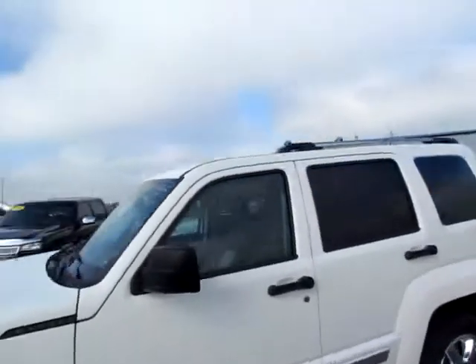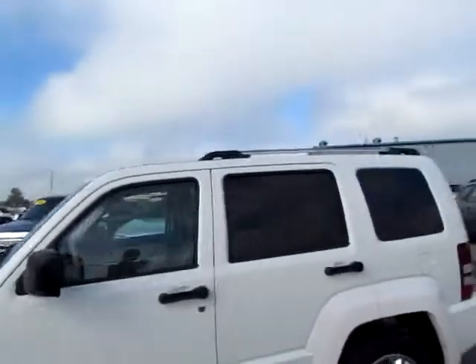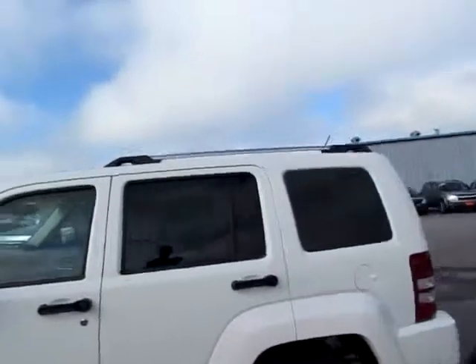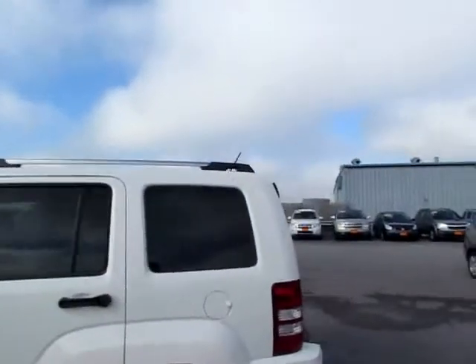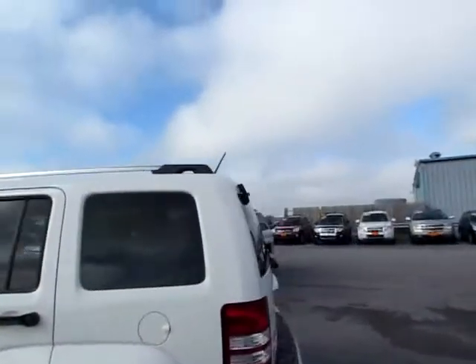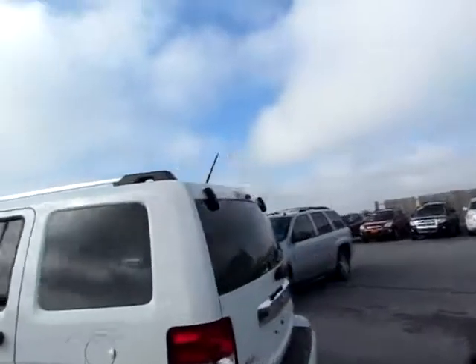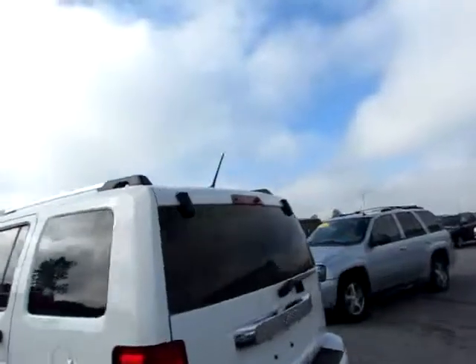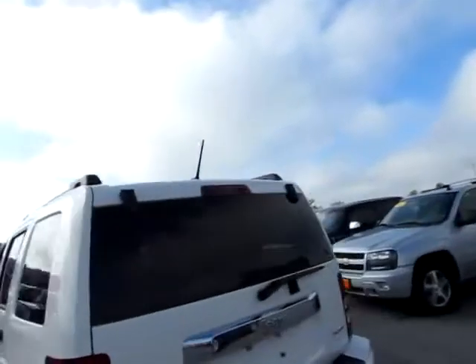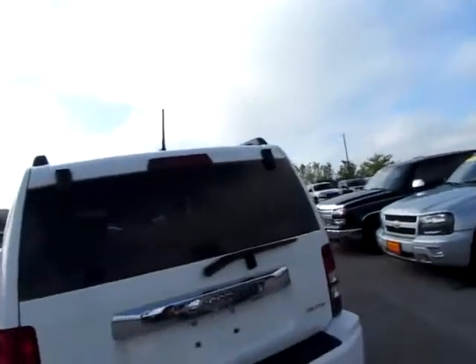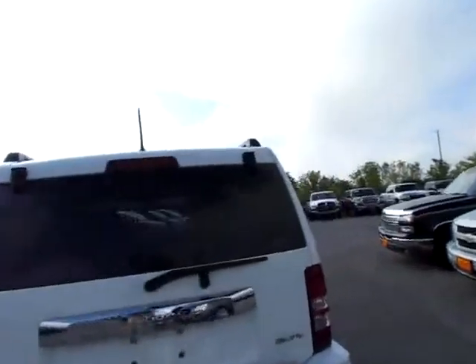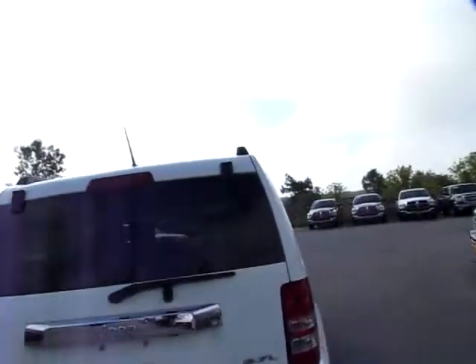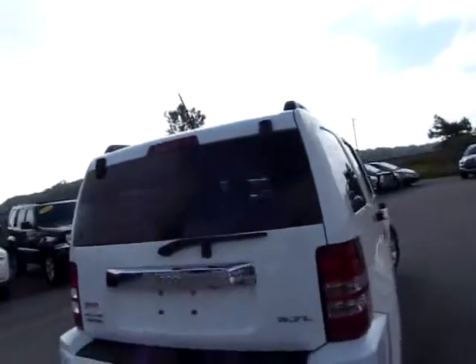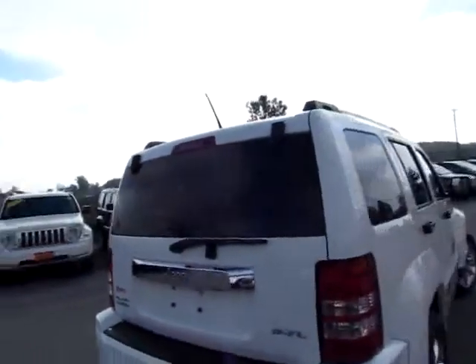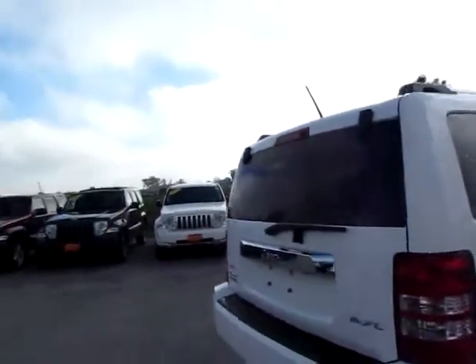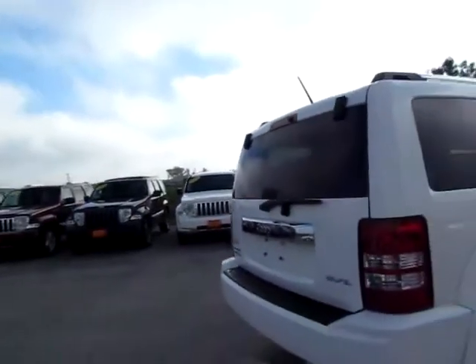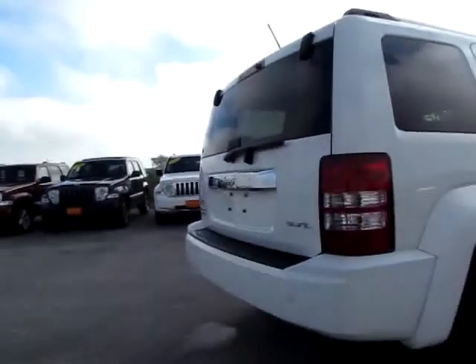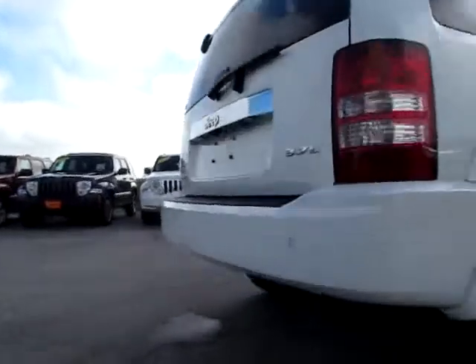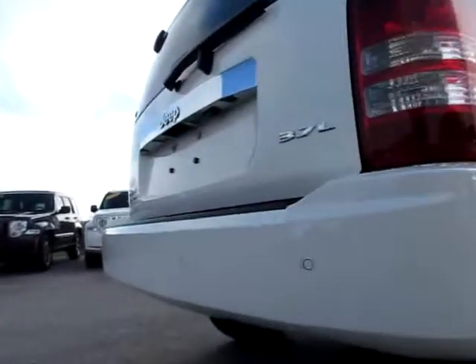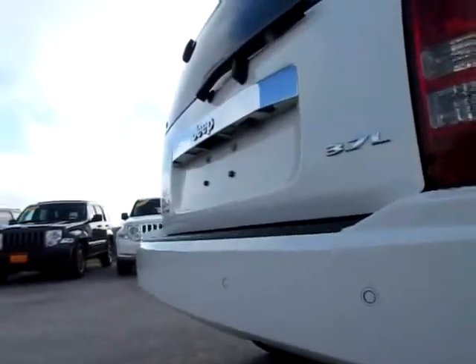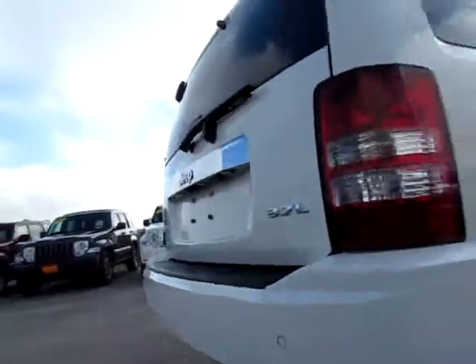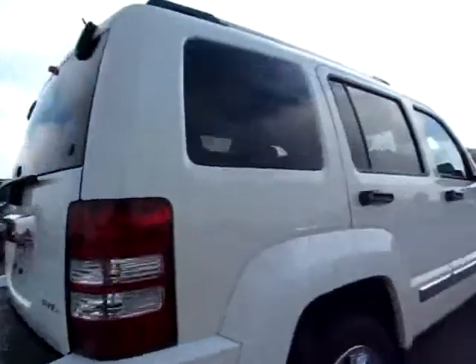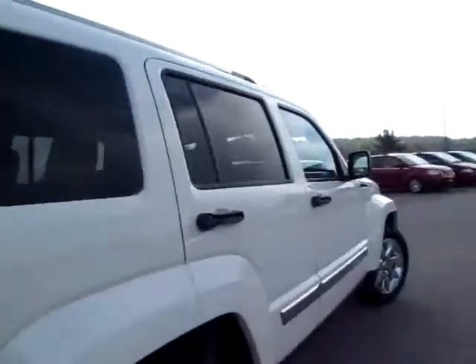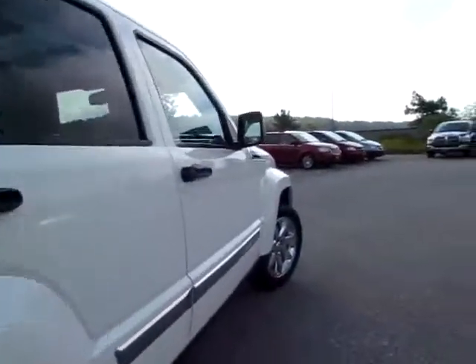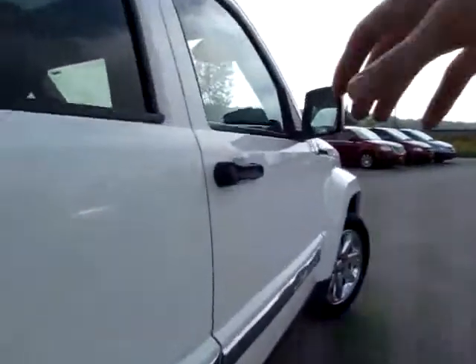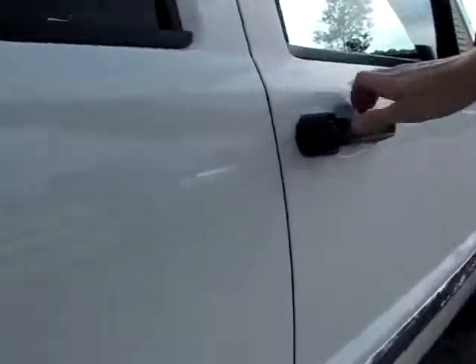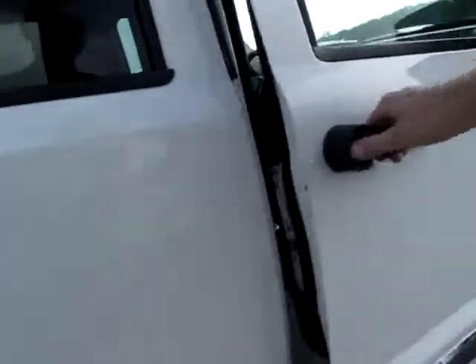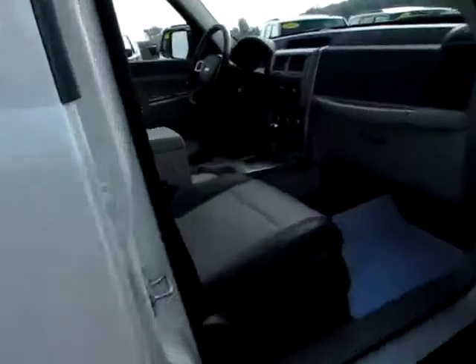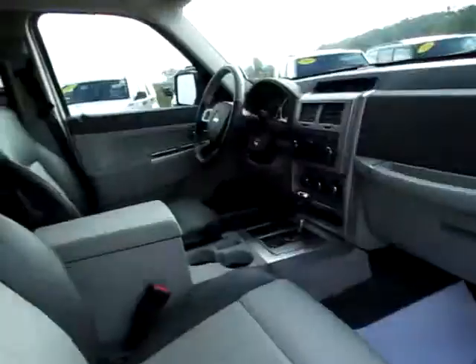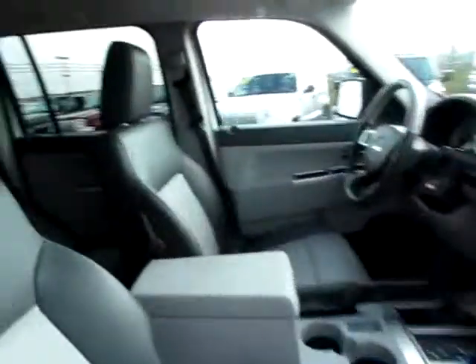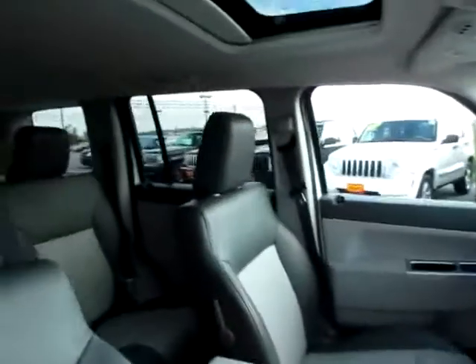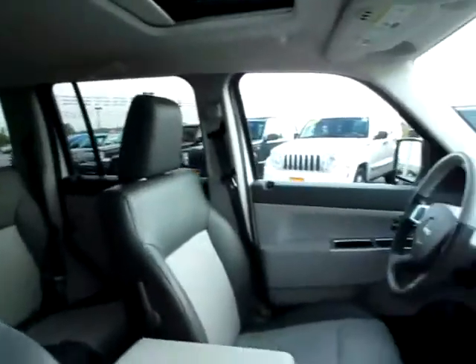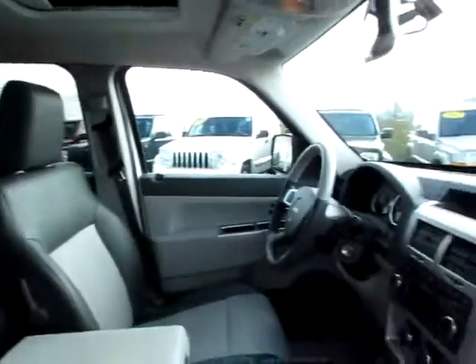This is the 2008 Jeep Liberty. It's the limited edition, four-wheel drive. It's got parking sensors back here, and heated mirrors on both sides for maximum safety on those winter highways.